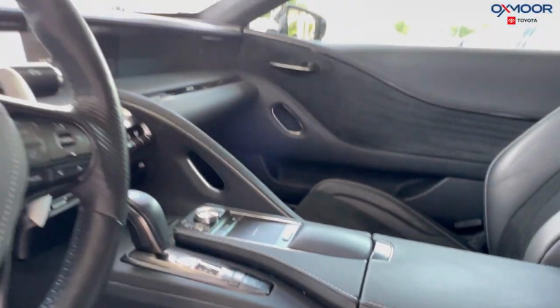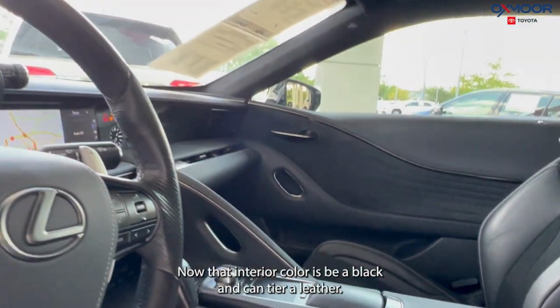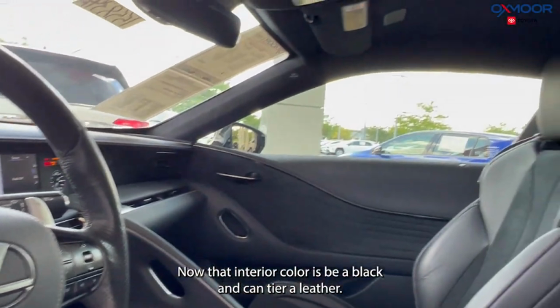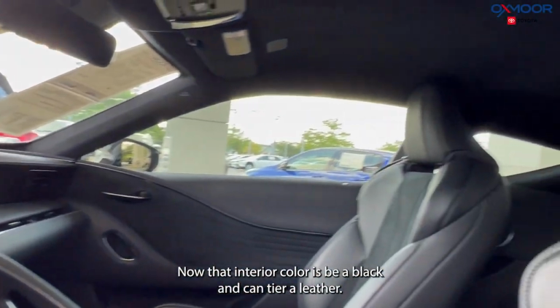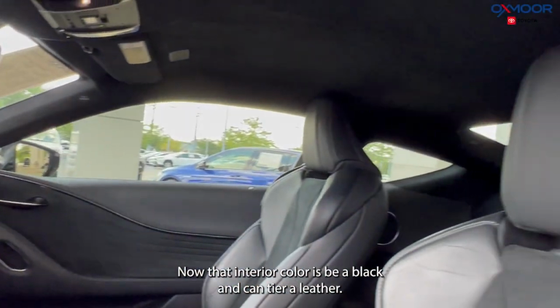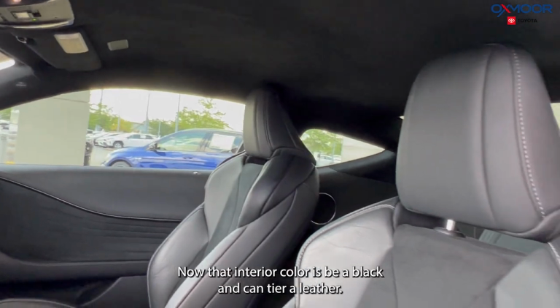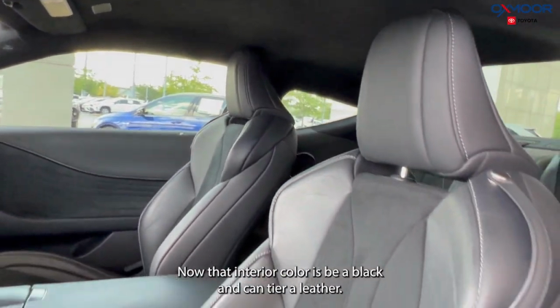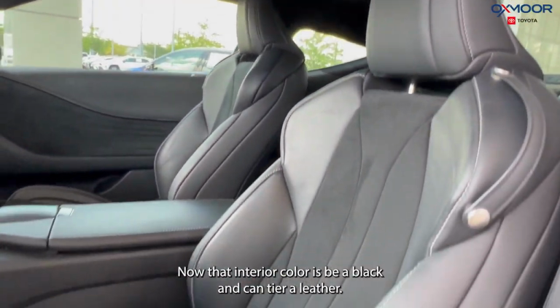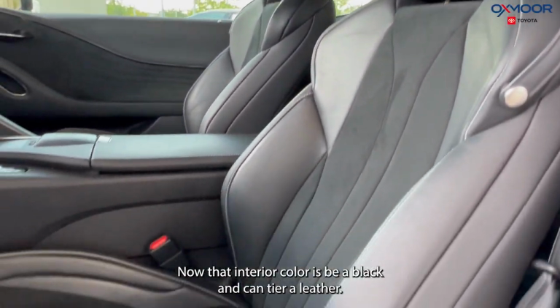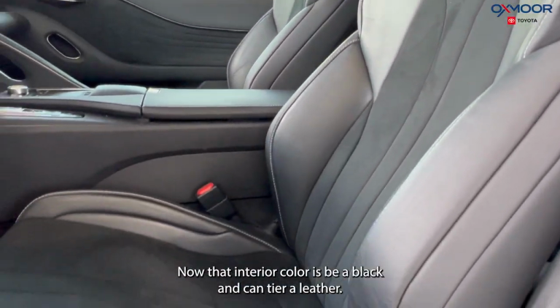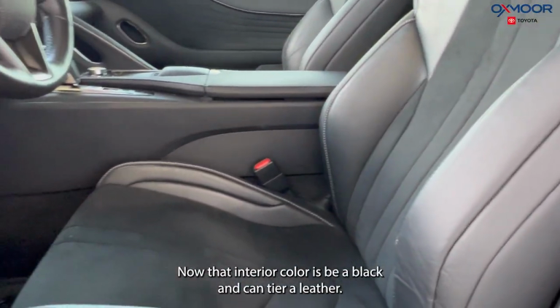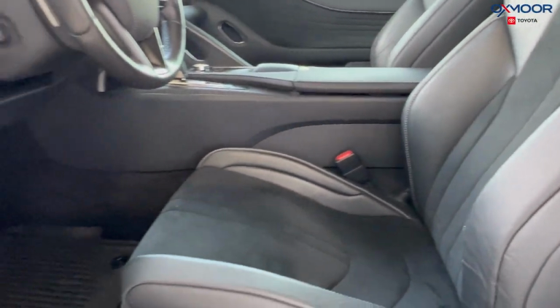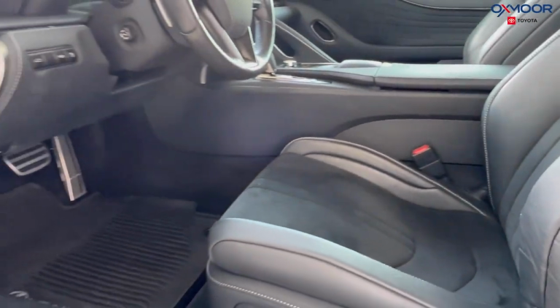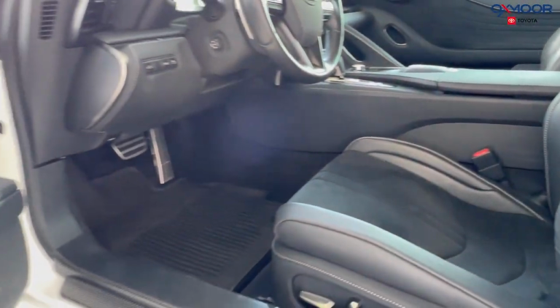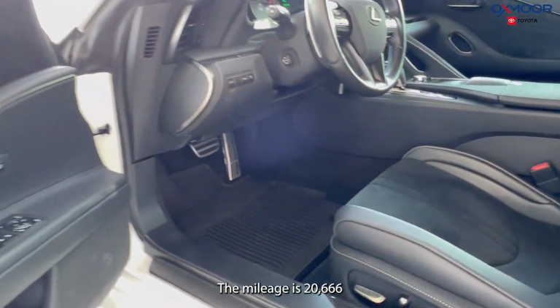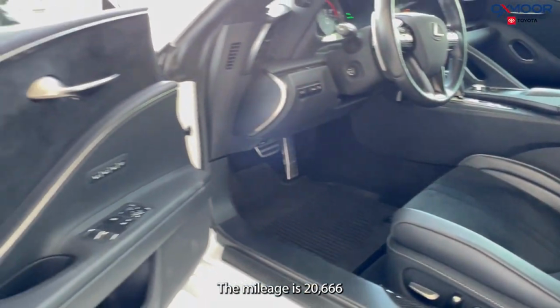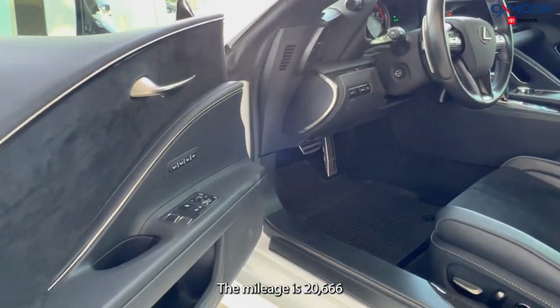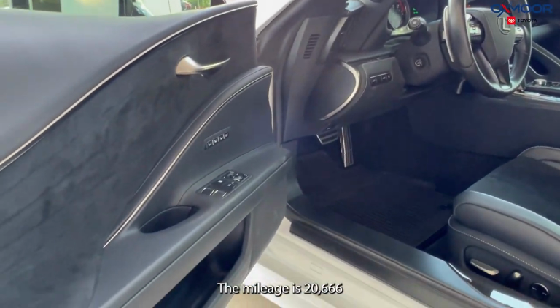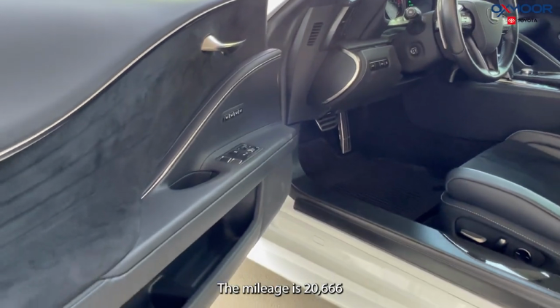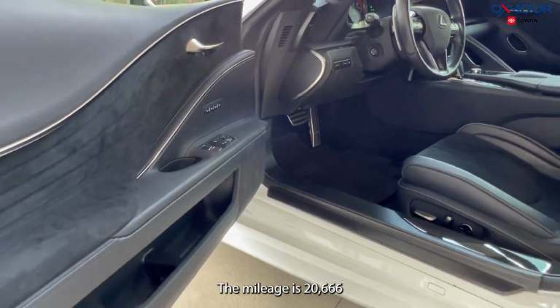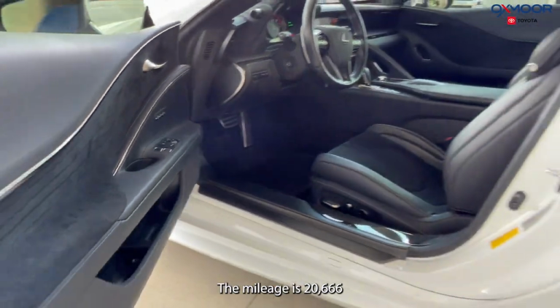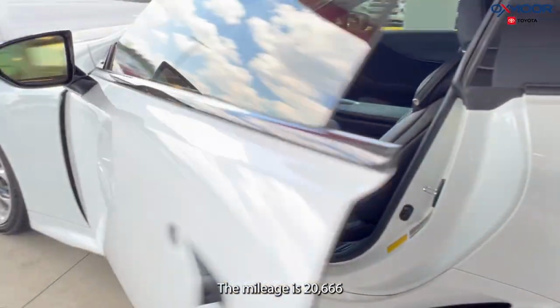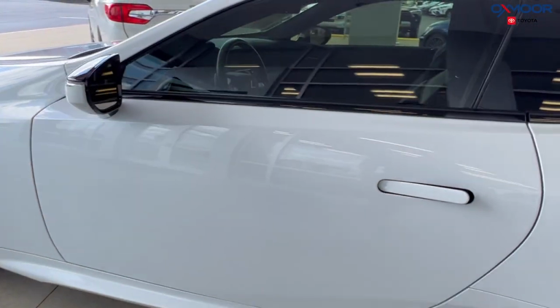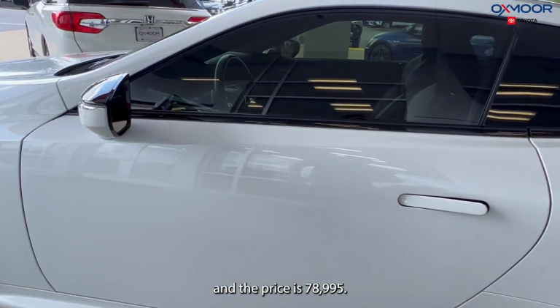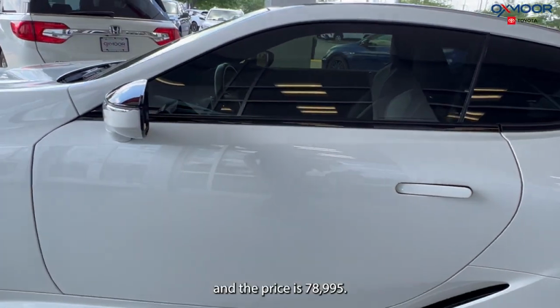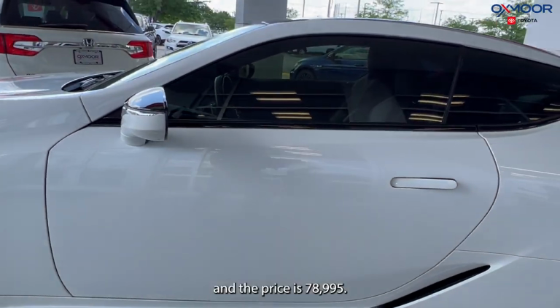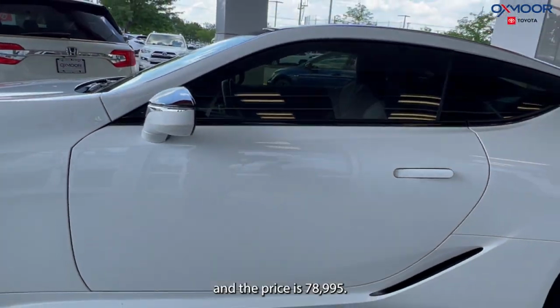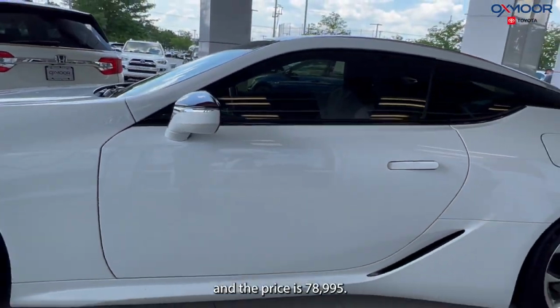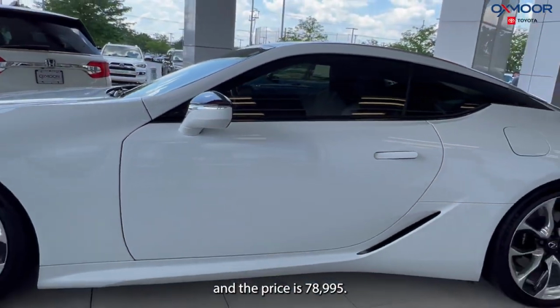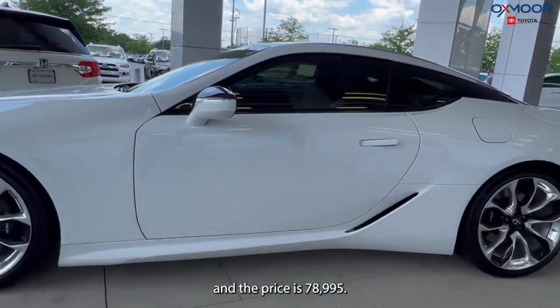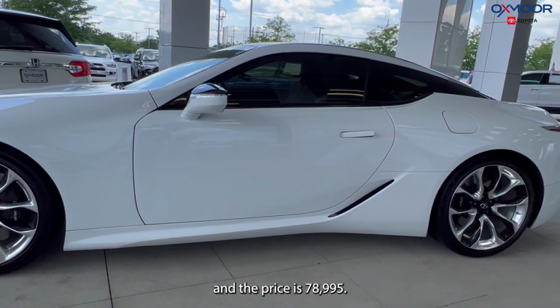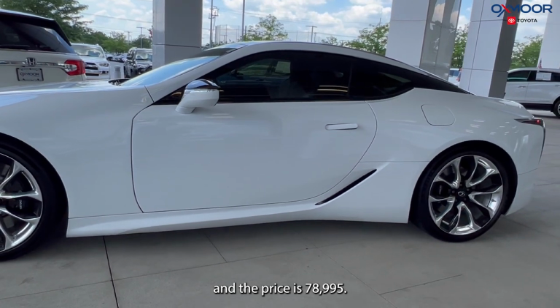The interior color is the black and Cantera leather. The mileage is 20,666 and the price is $78,995.